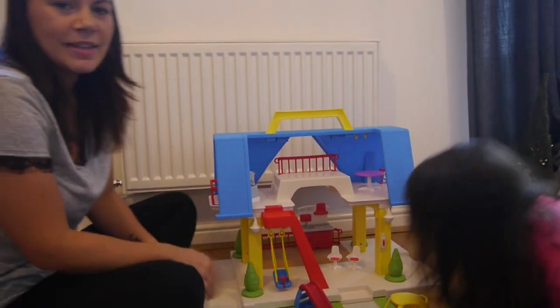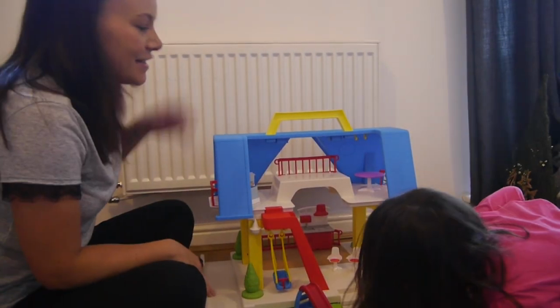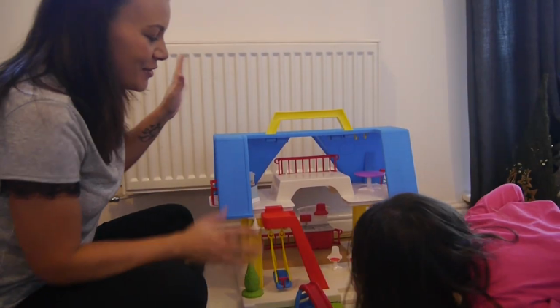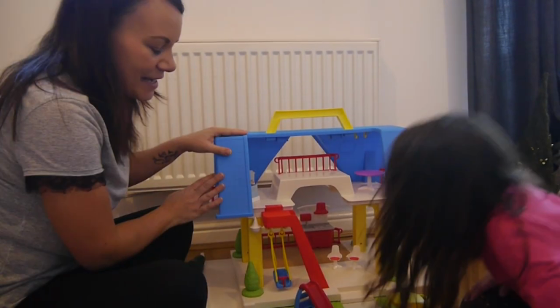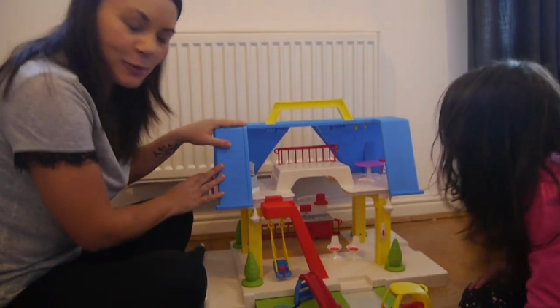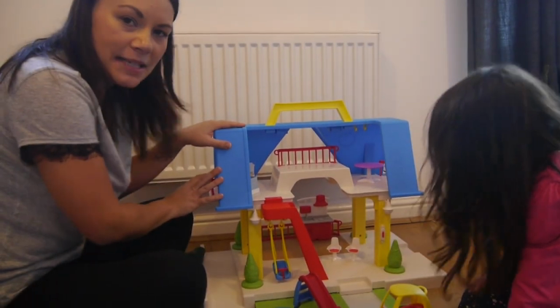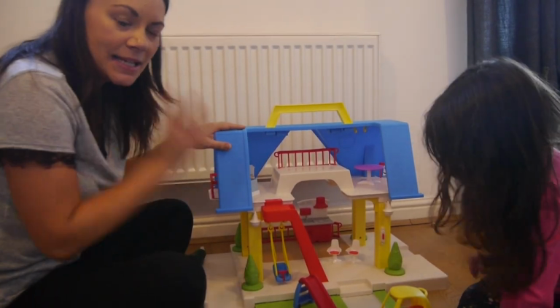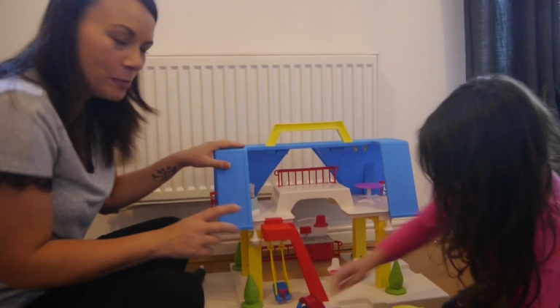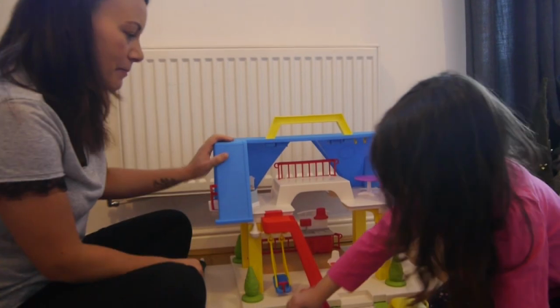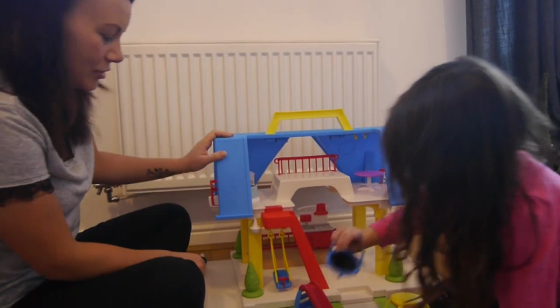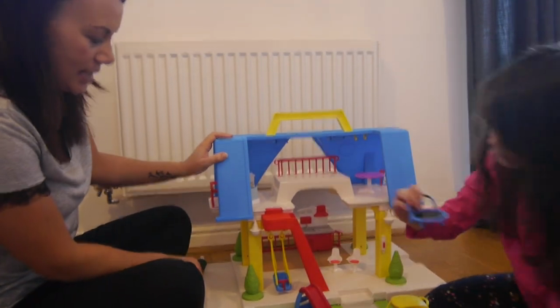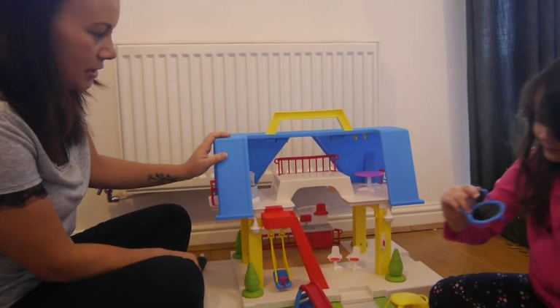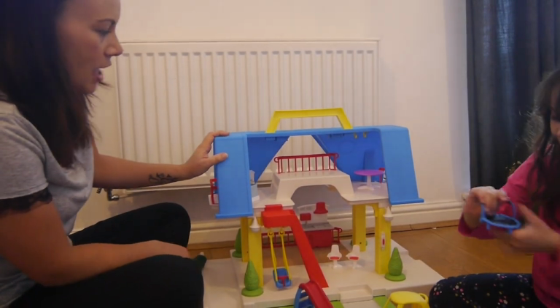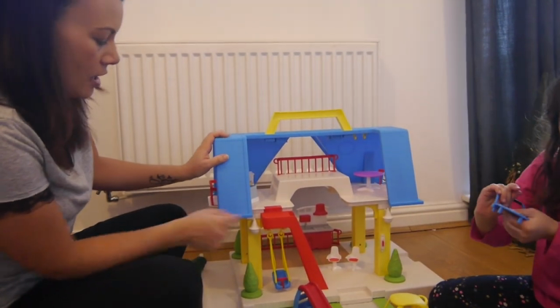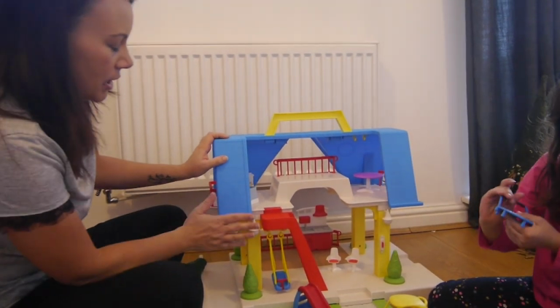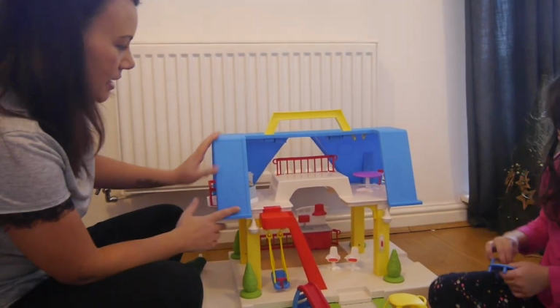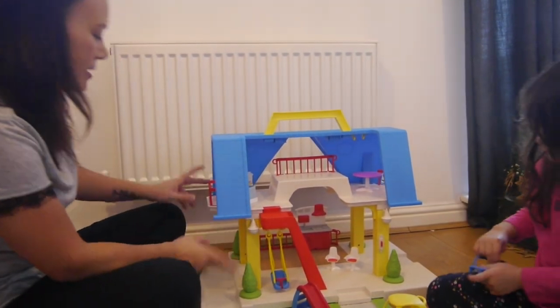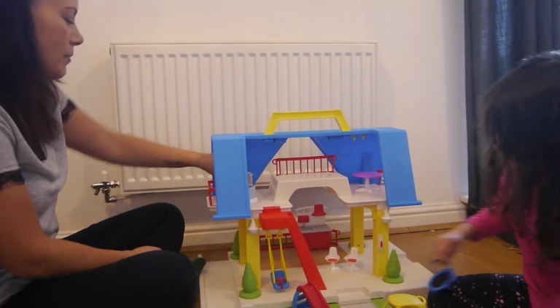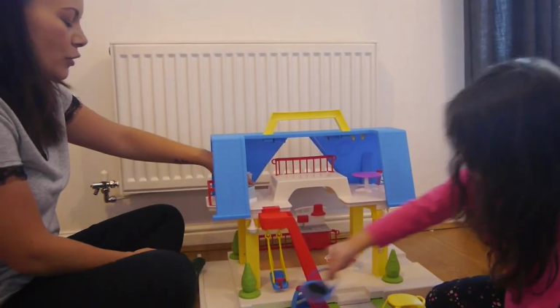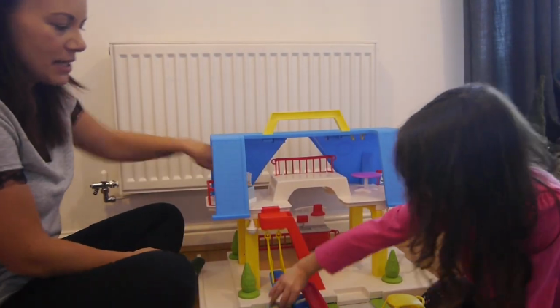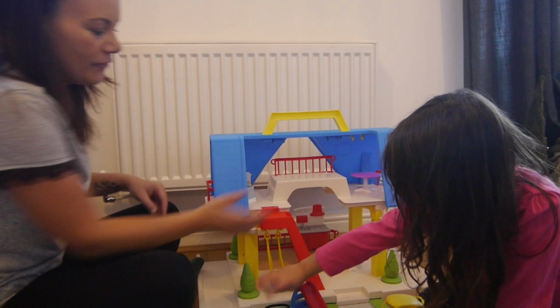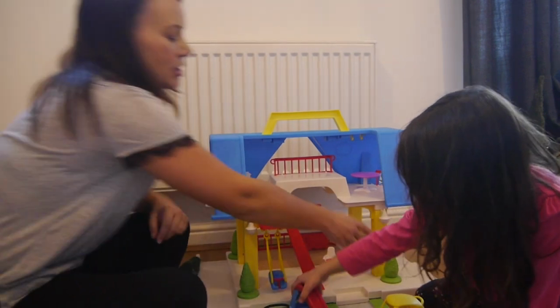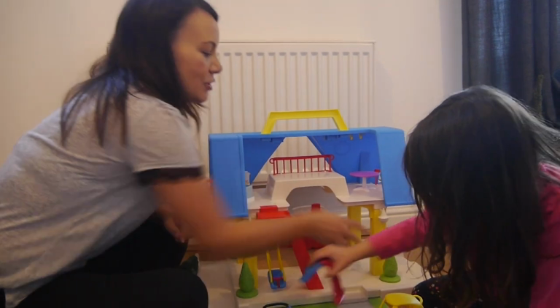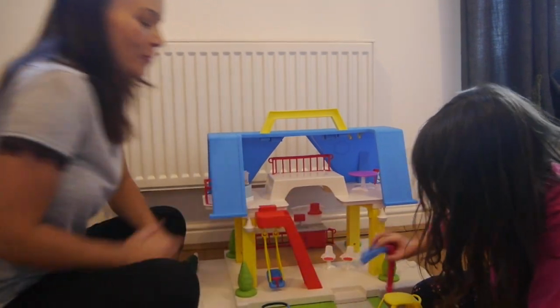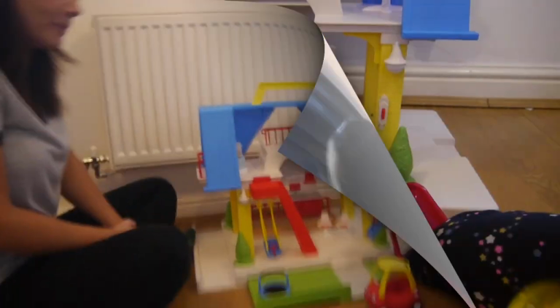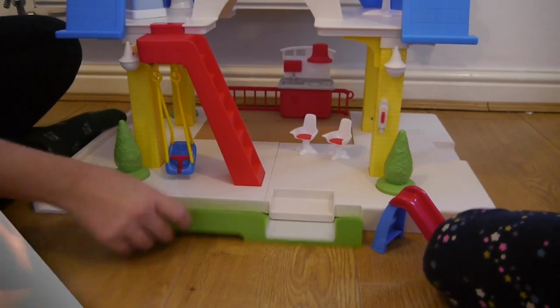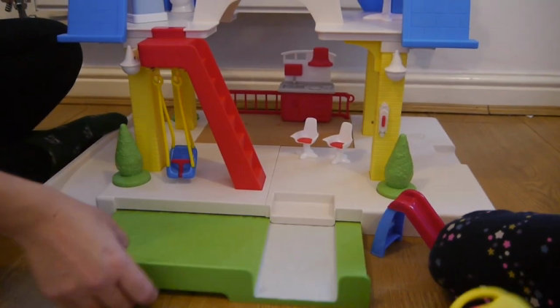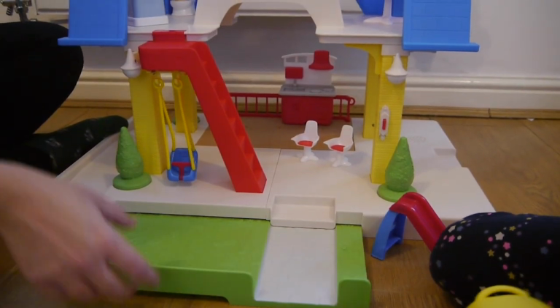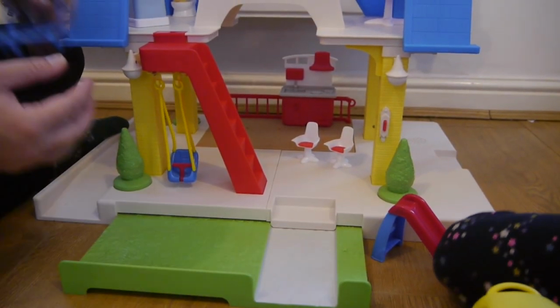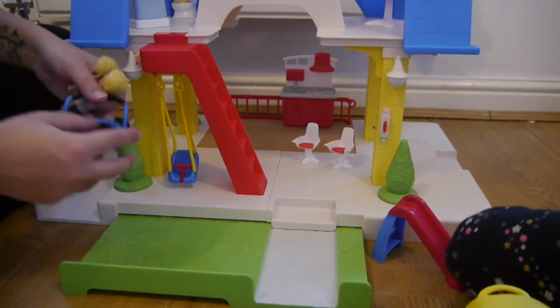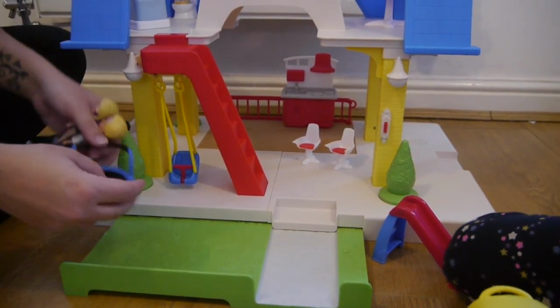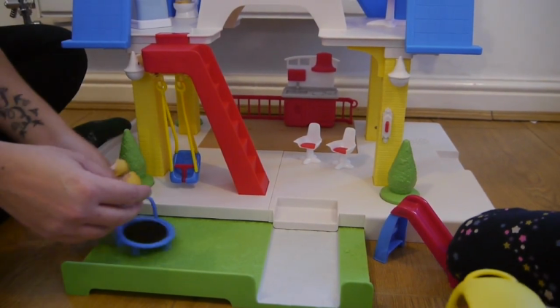With all the pieces assembled, if you pop some batteries in, the lights light up, the toilet makes it flush, and there's a doorbell. This pops in and out — it's like your garden.